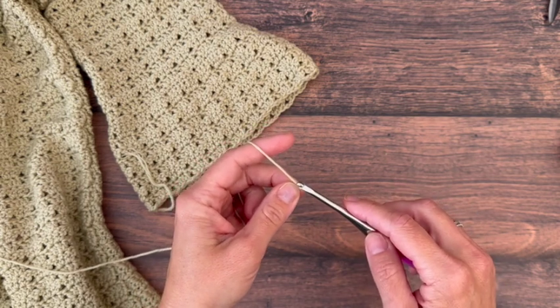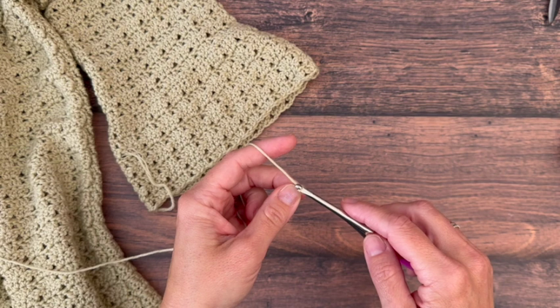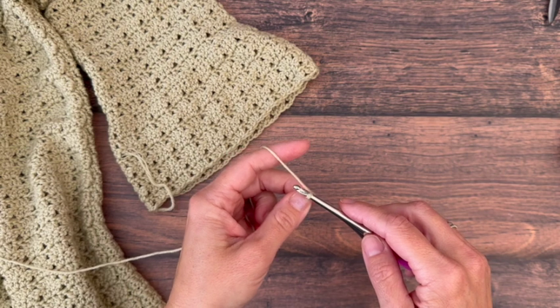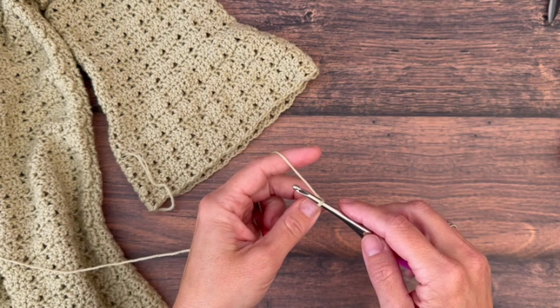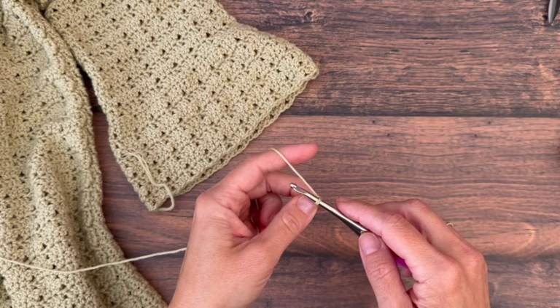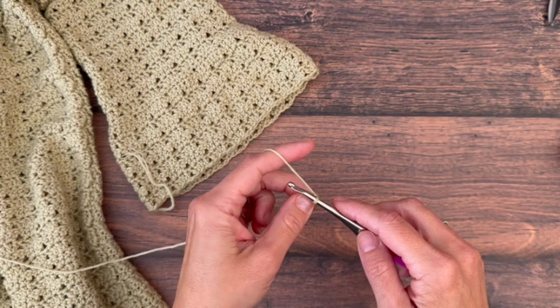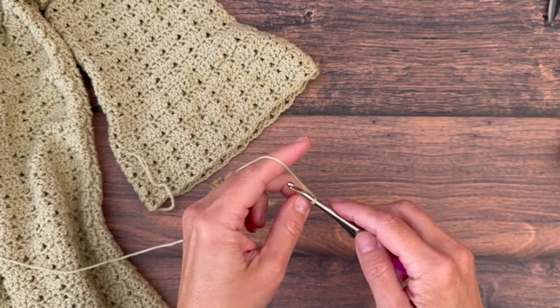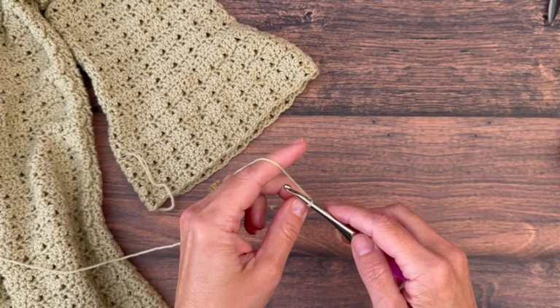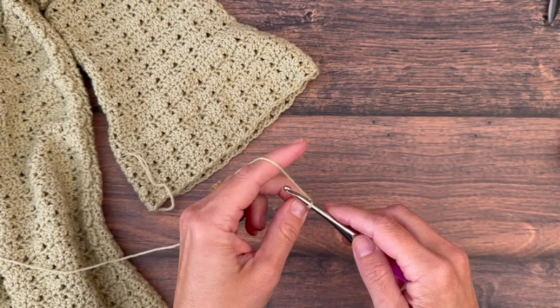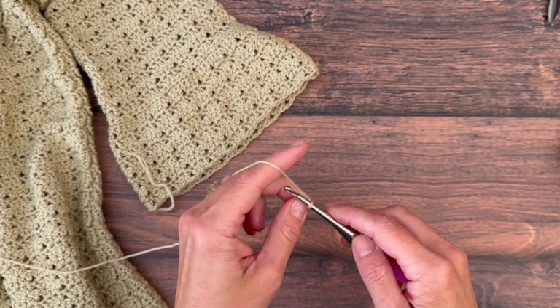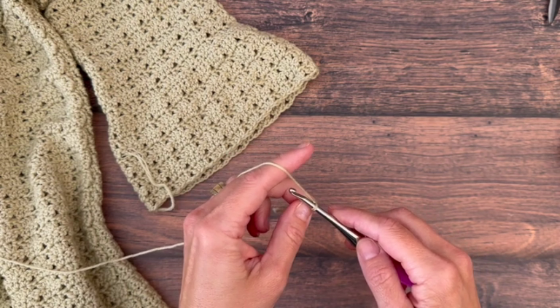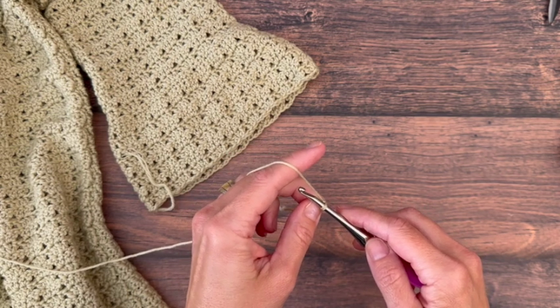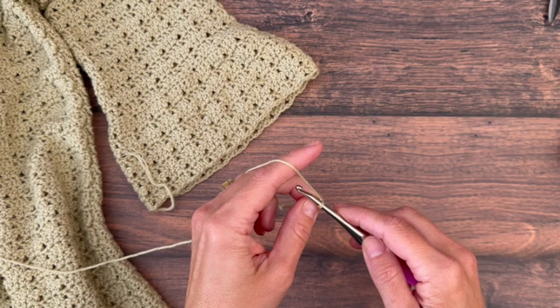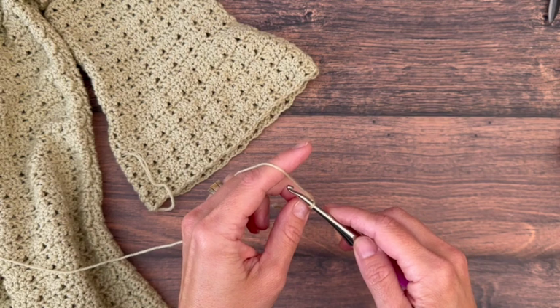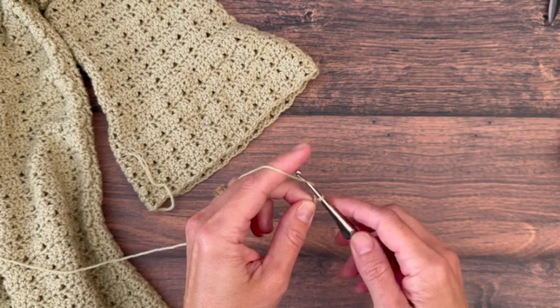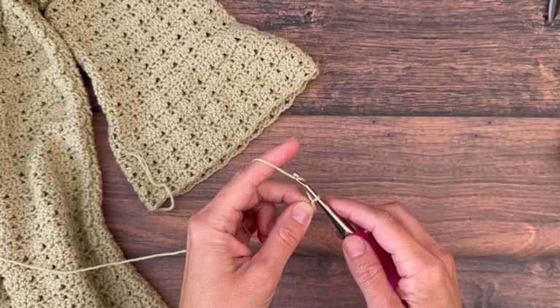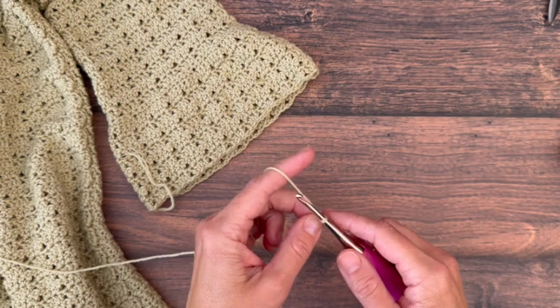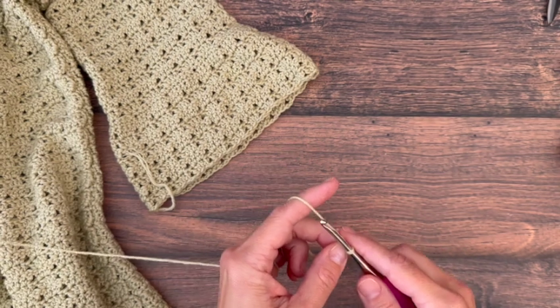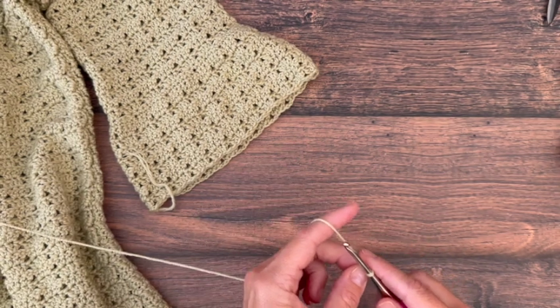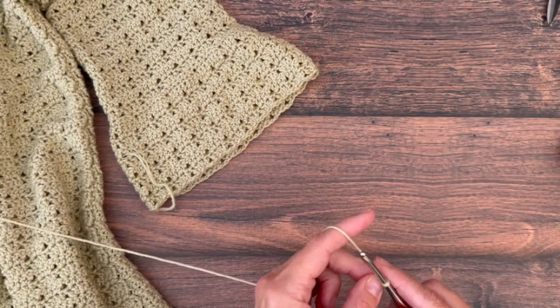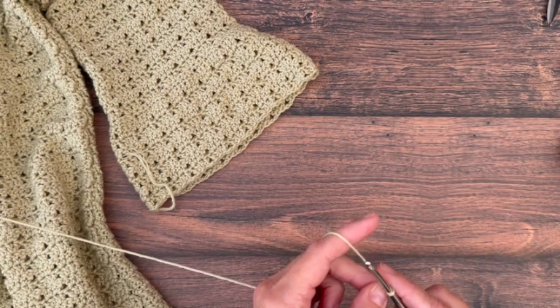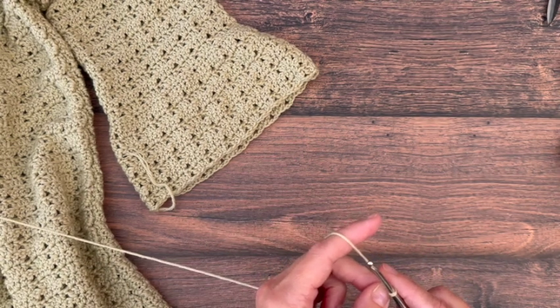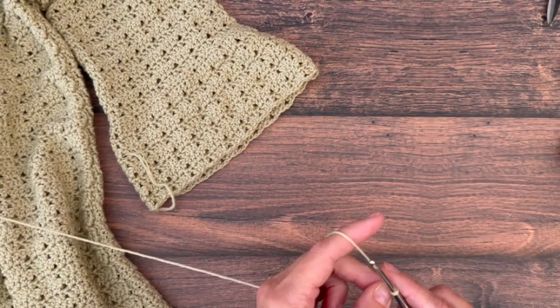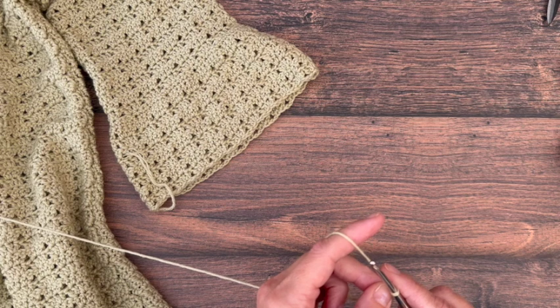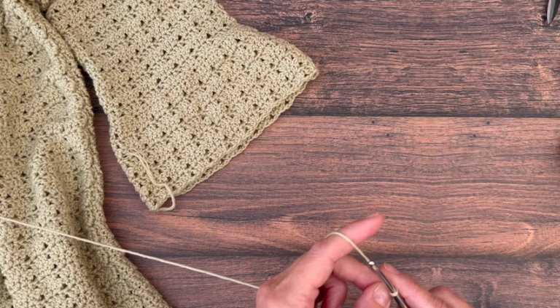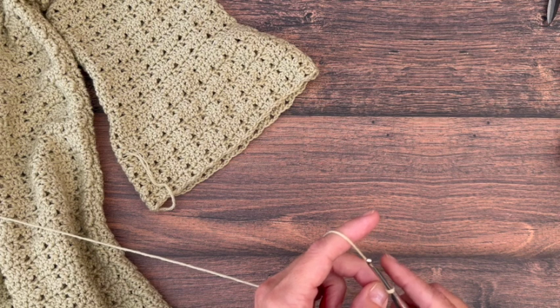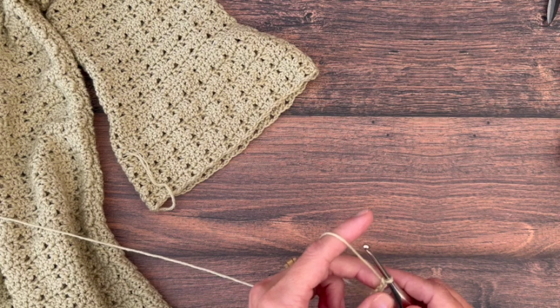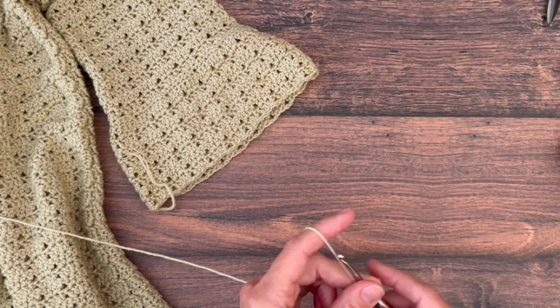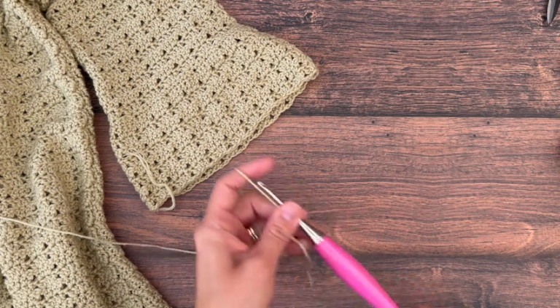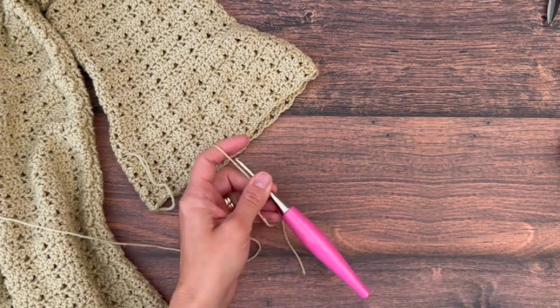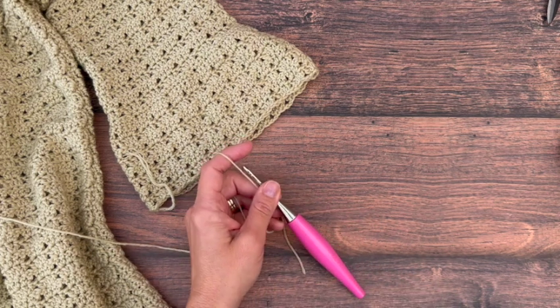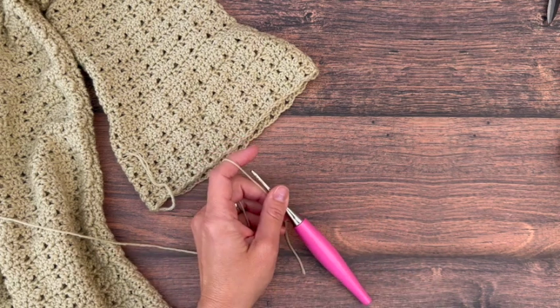We're using a 3.5 millimeter US size E hook for this. The sleeves are worked in the round and turned, so I'll show you how to do that. The stitch multiple is eight for the starting chain on our sleeves.